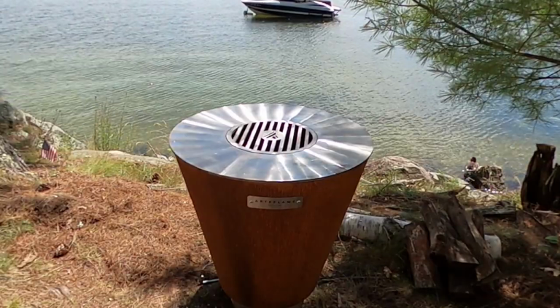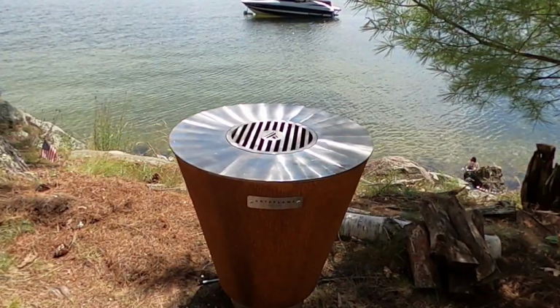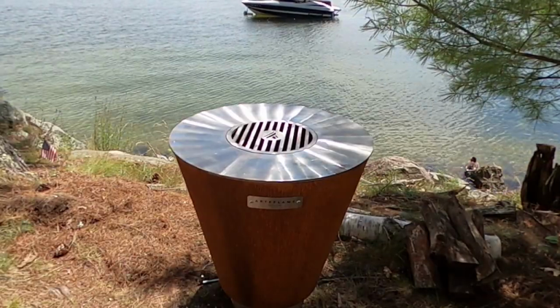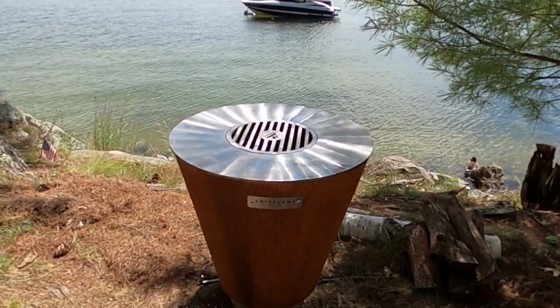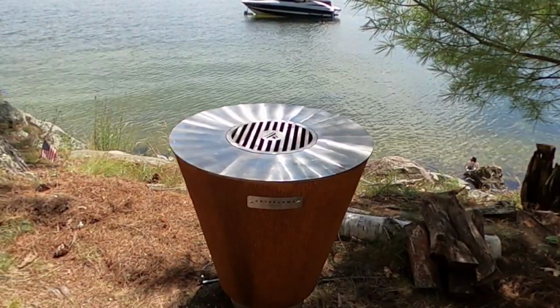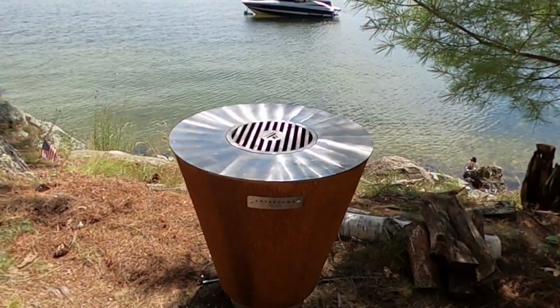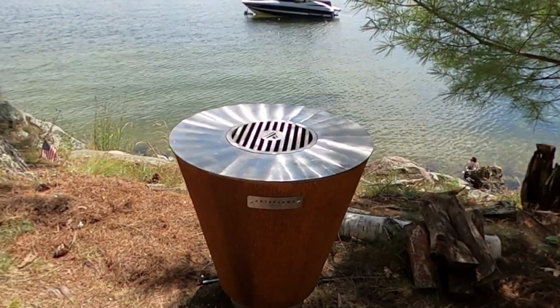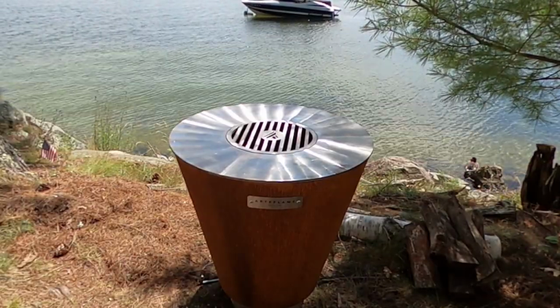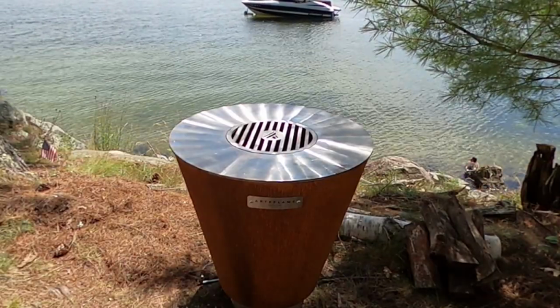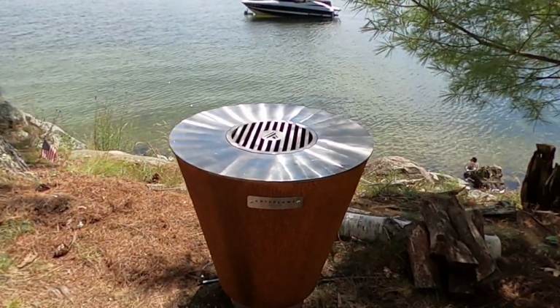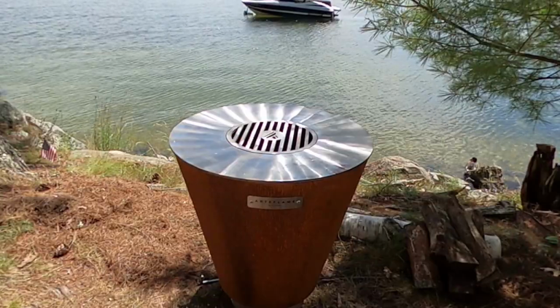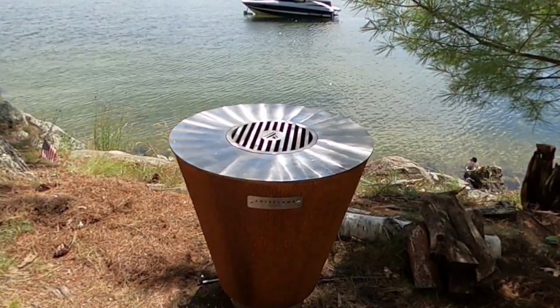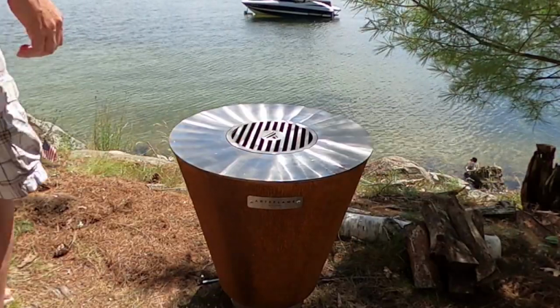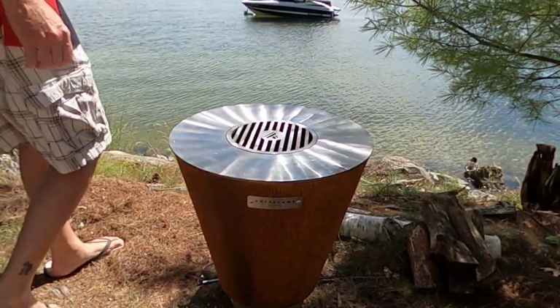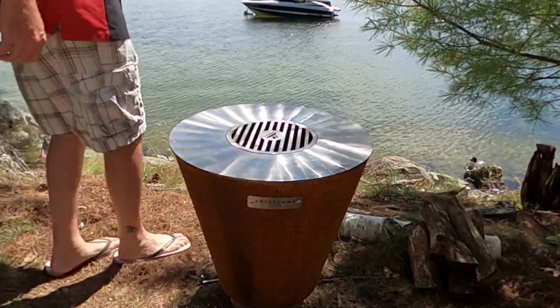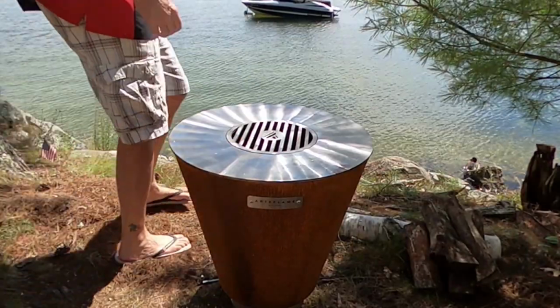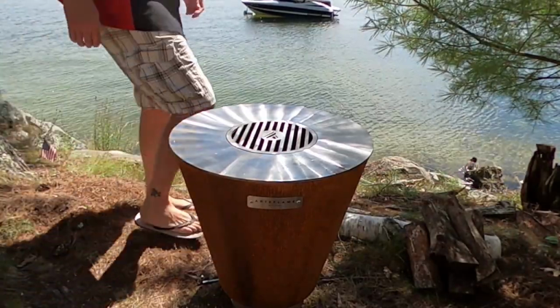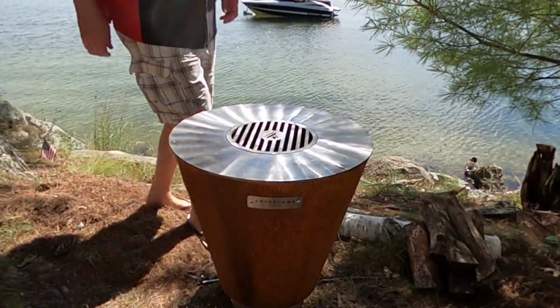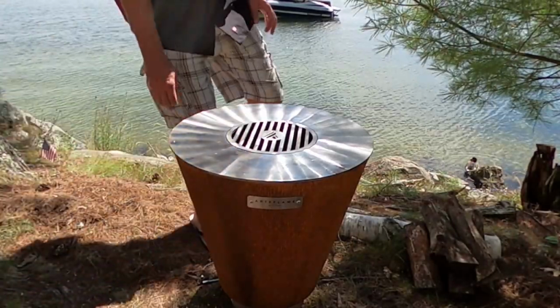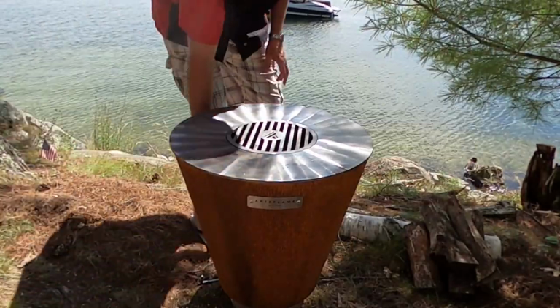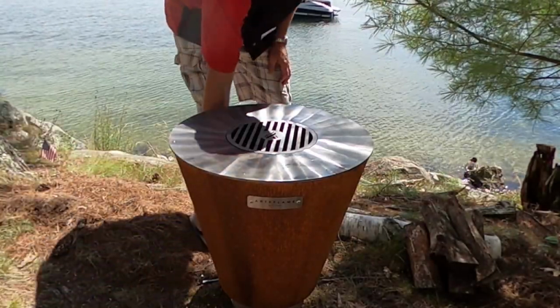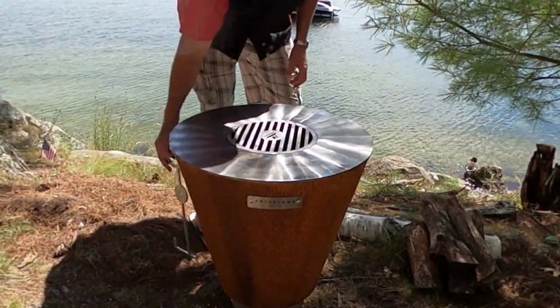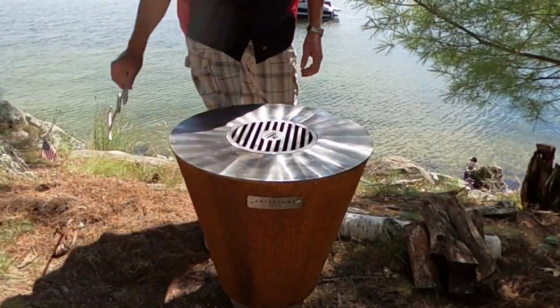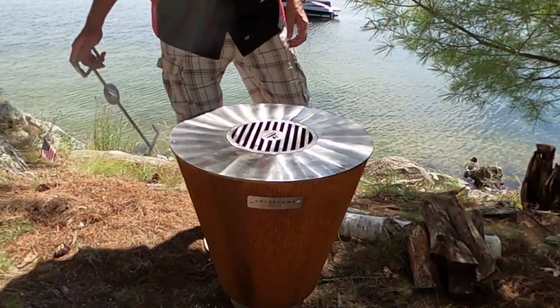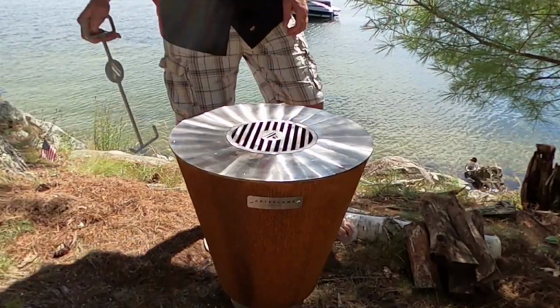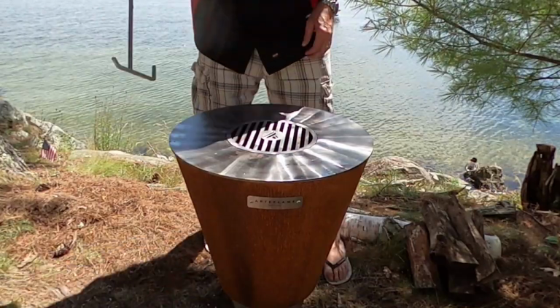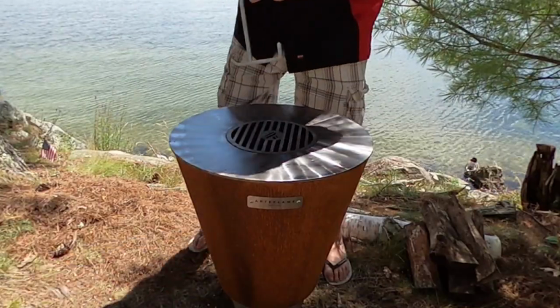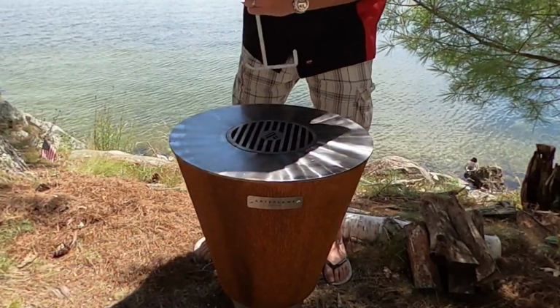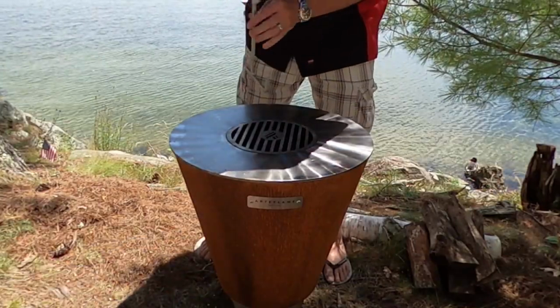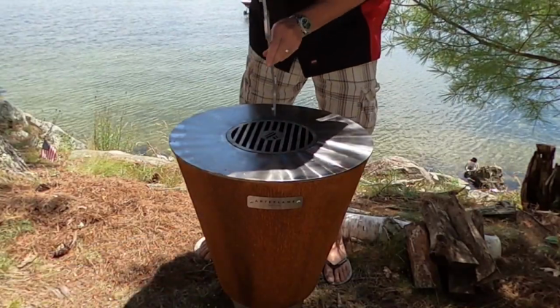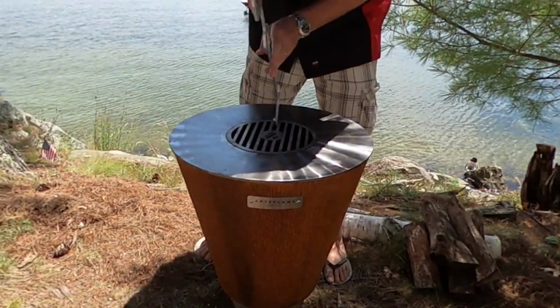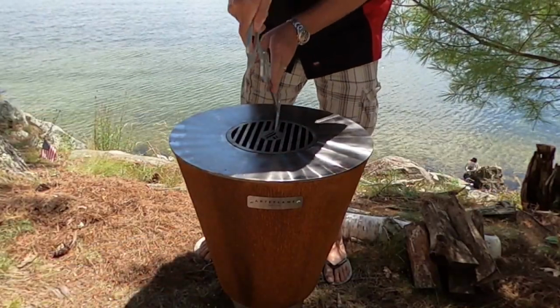So you just got yourself a brand new Artiflame grill. What should you do first? That's right, you need to season it. Seasoning prevents corrosion and makes the cooktop nonstick, just like a good old cast iron pan.